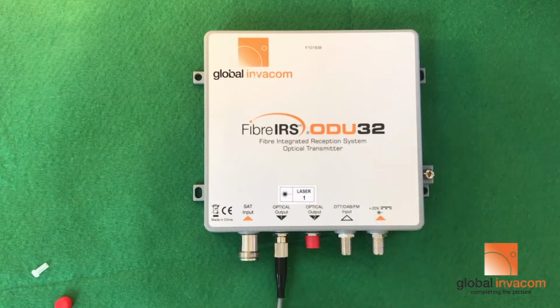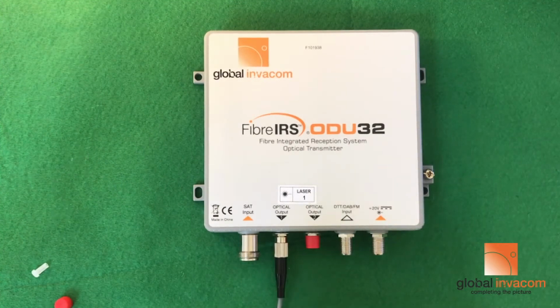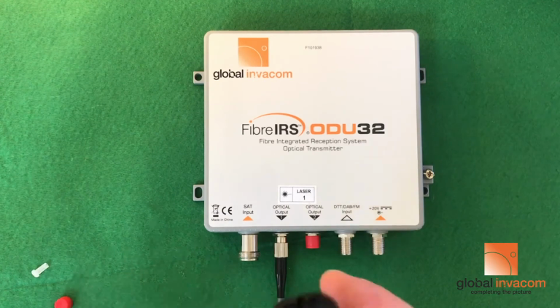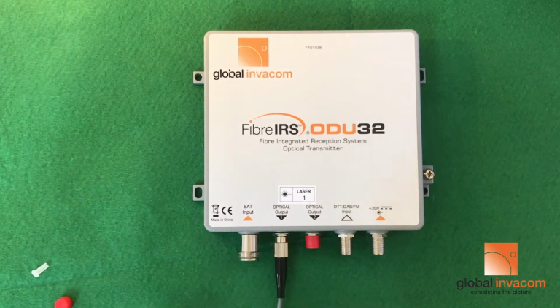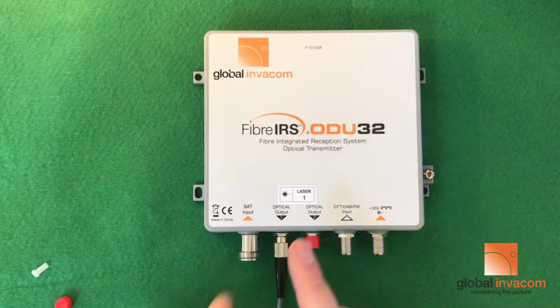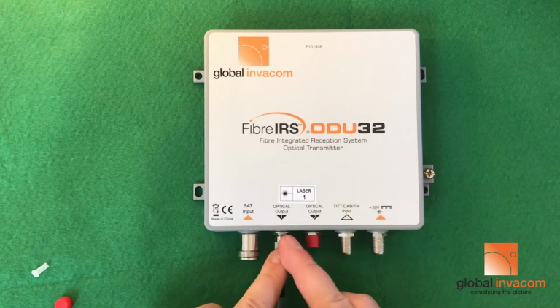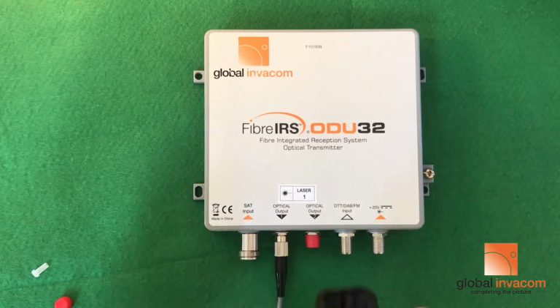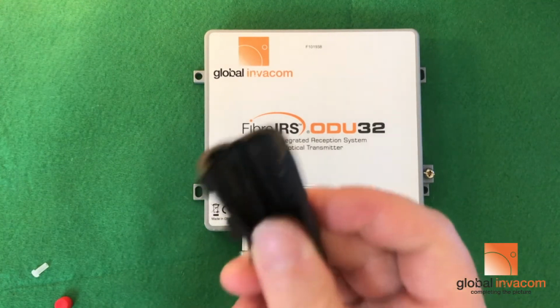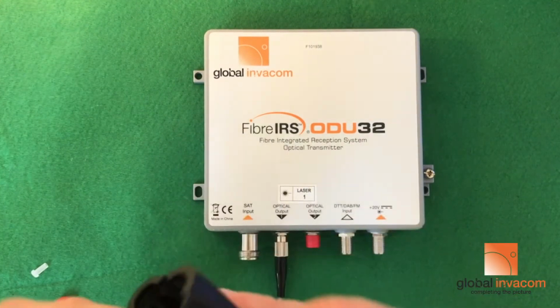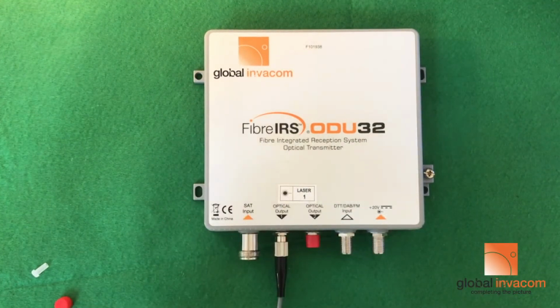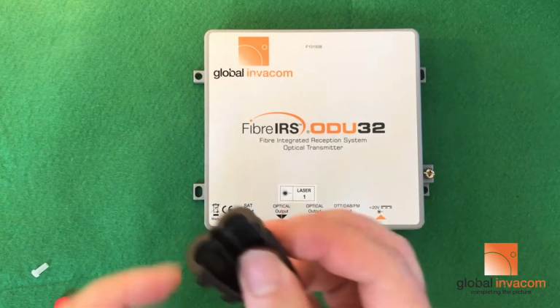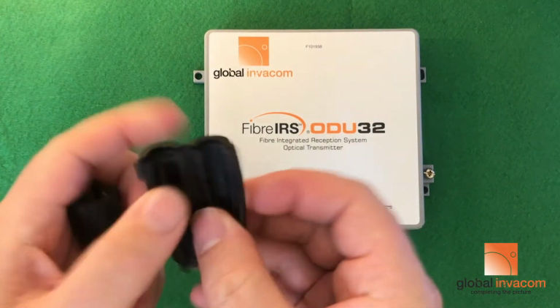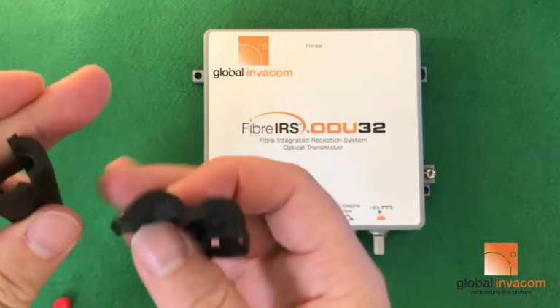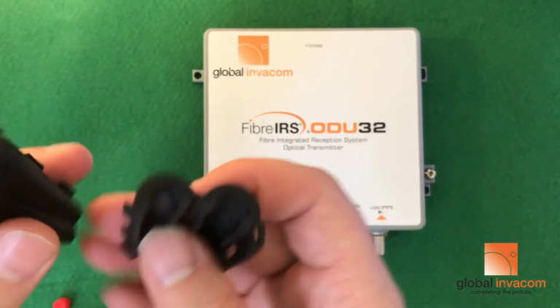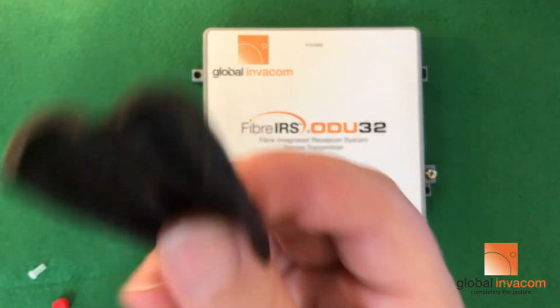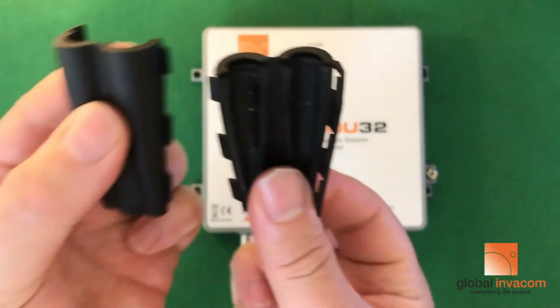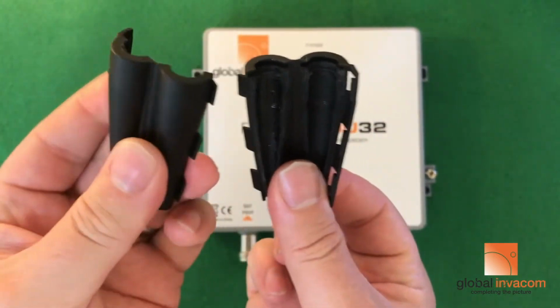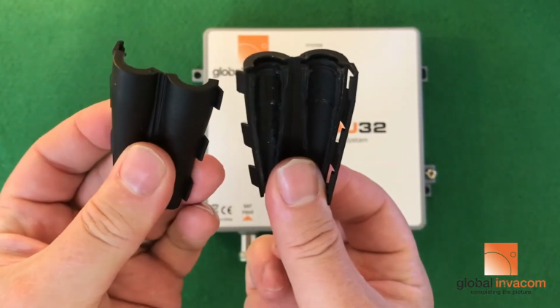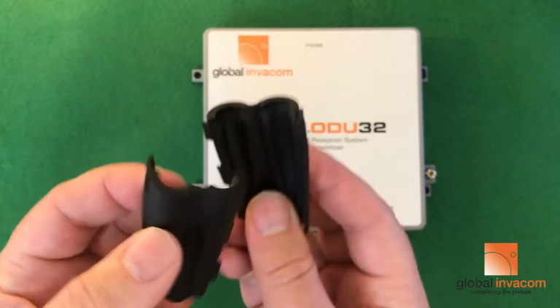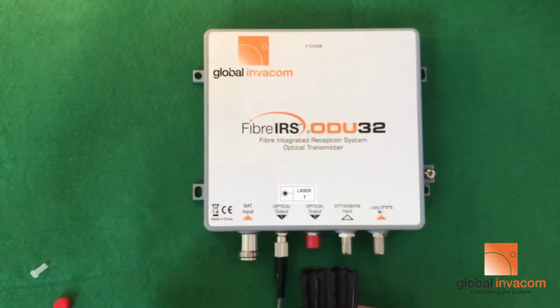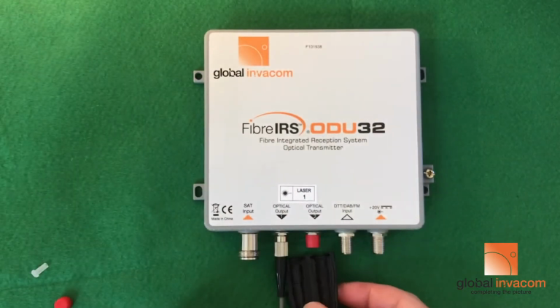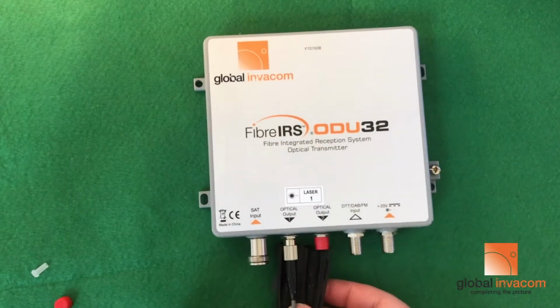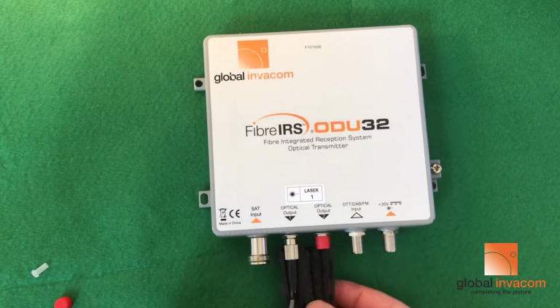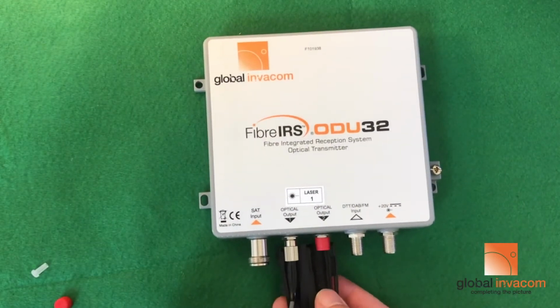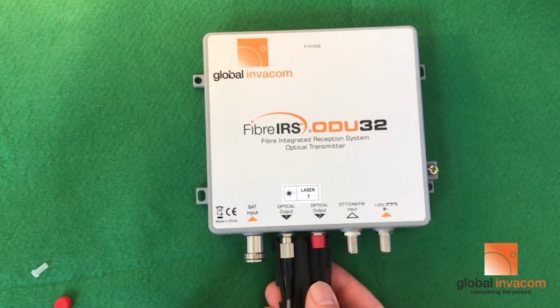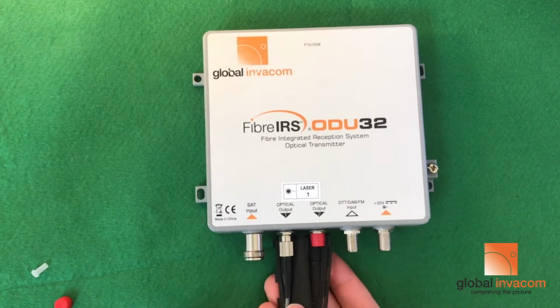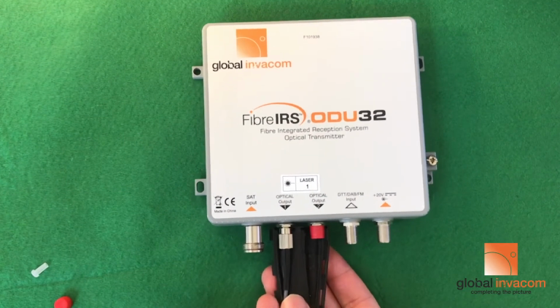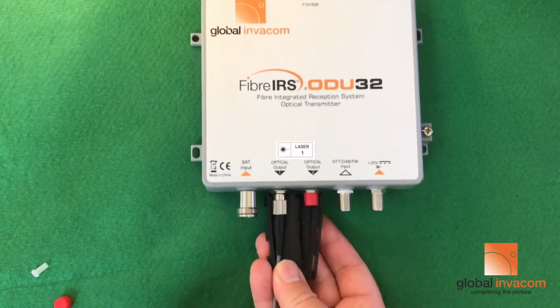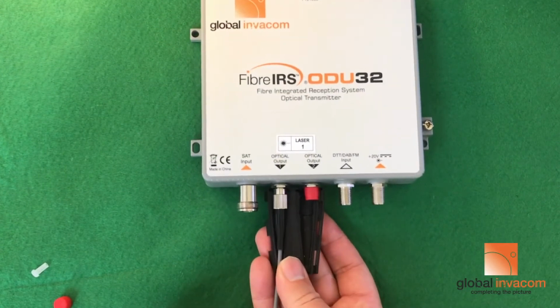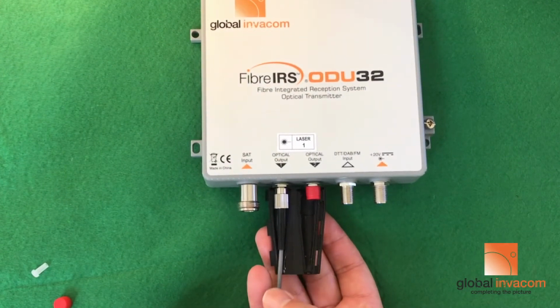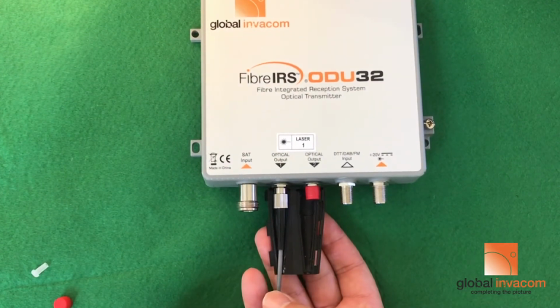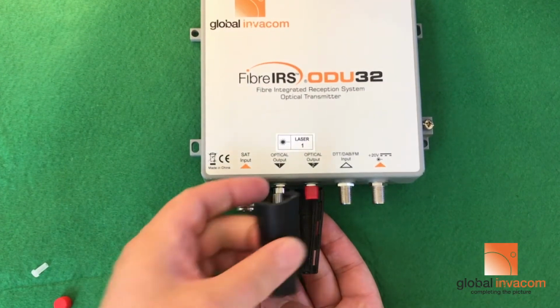Once that connection has been made, you want to weatherproof it. In the pack with the ODU32 you get two gel boots.